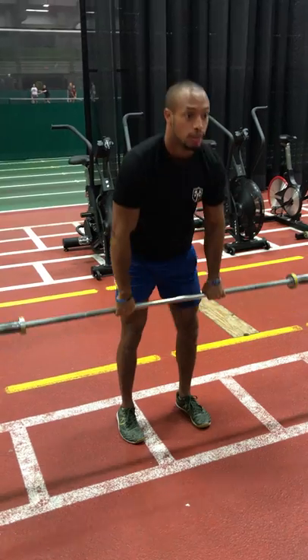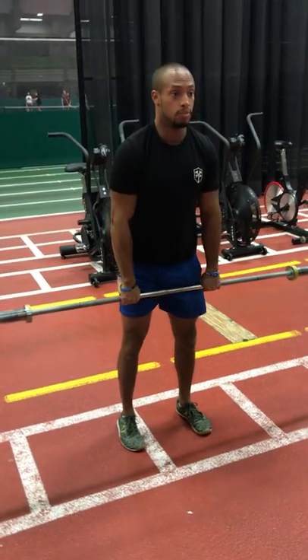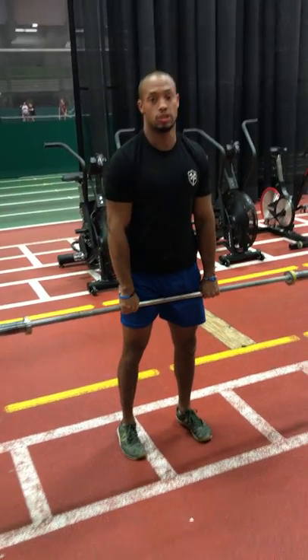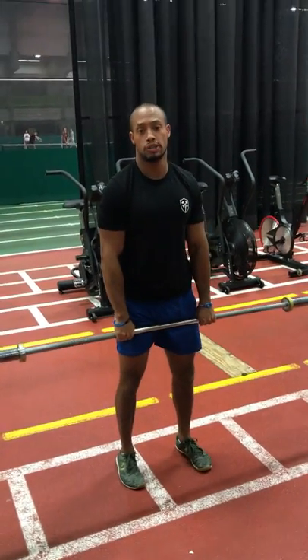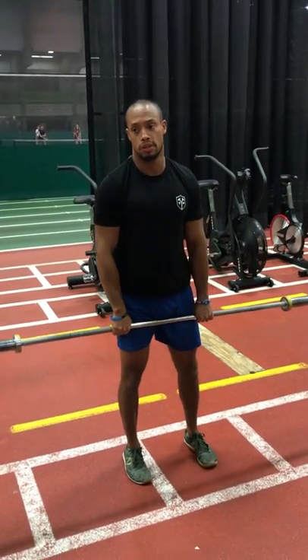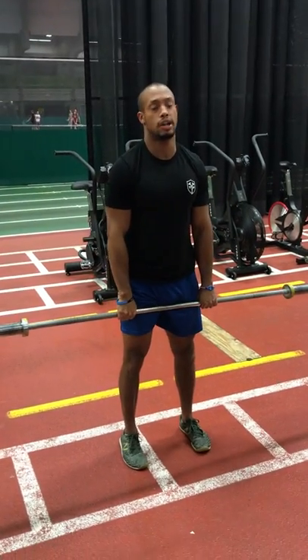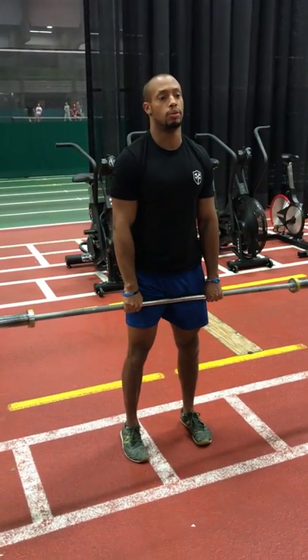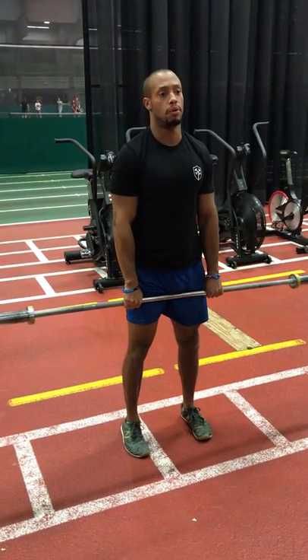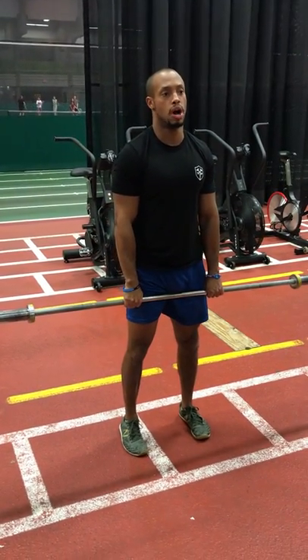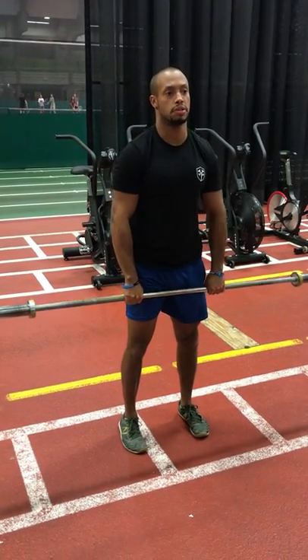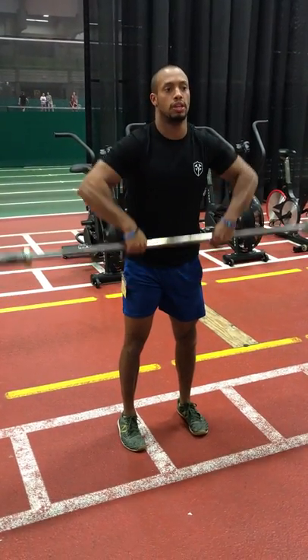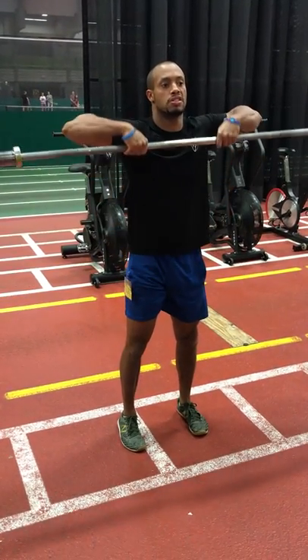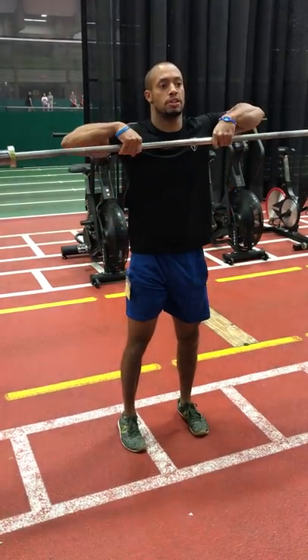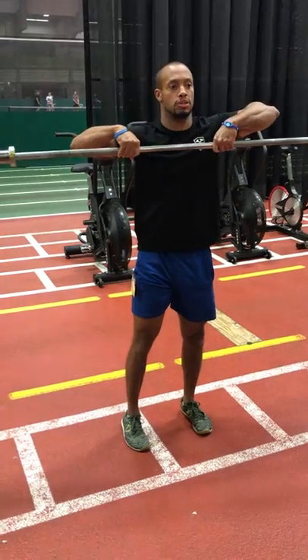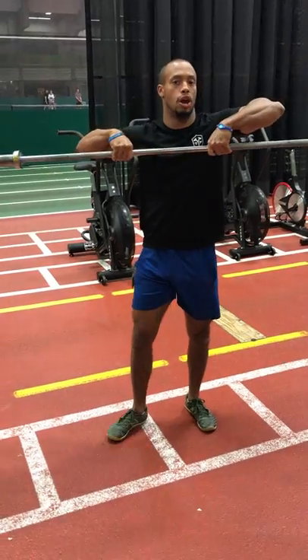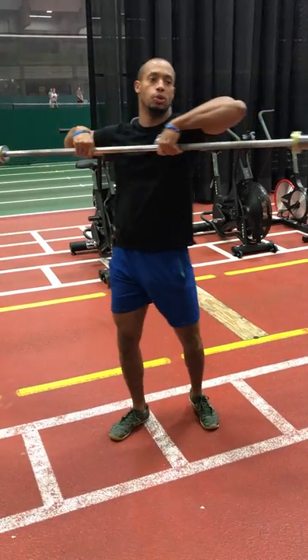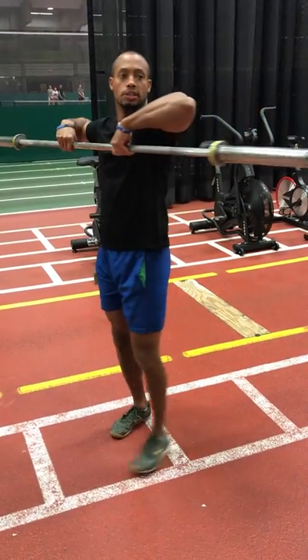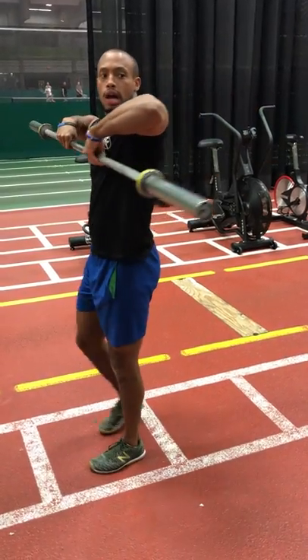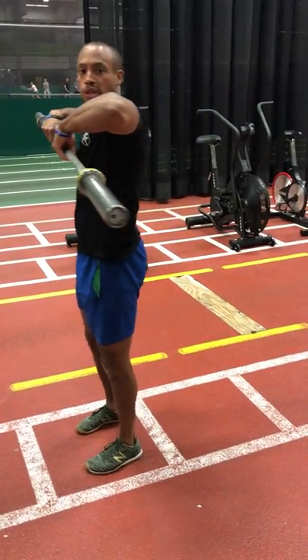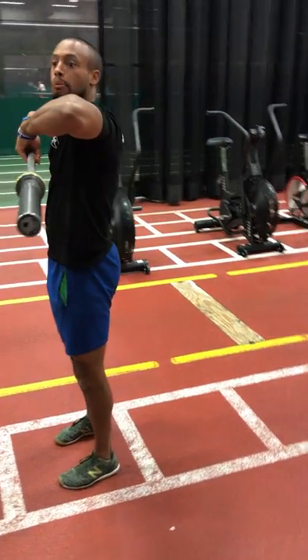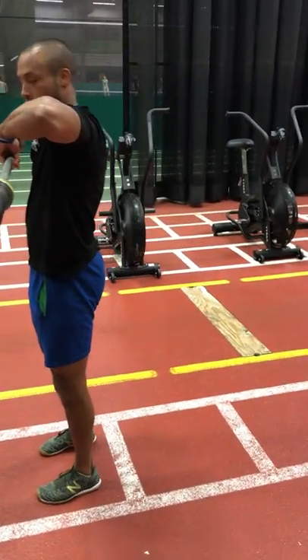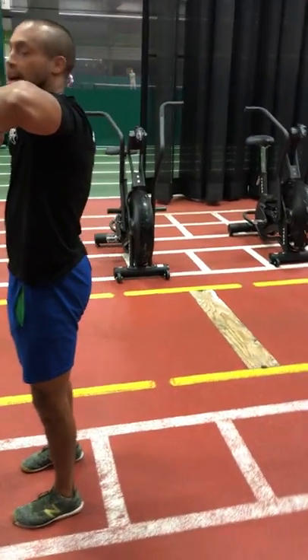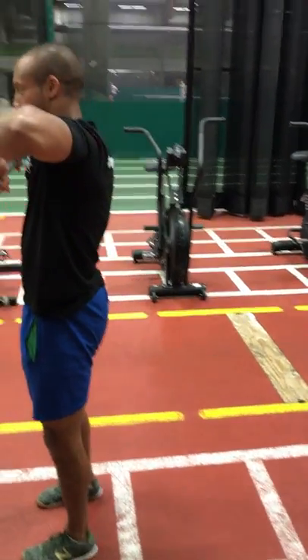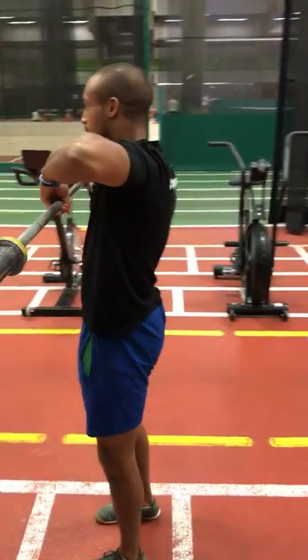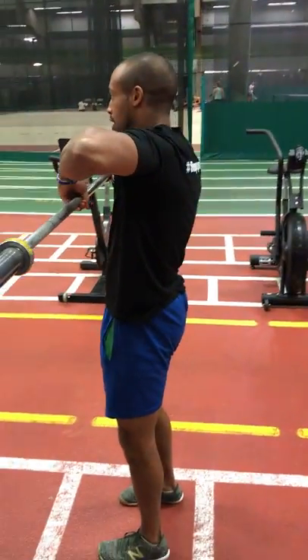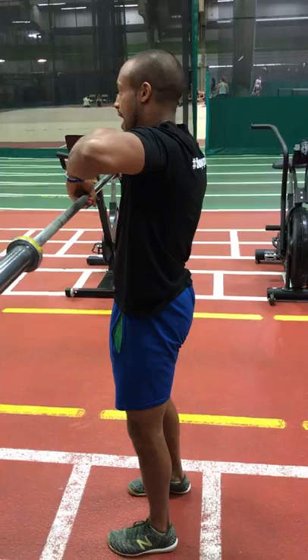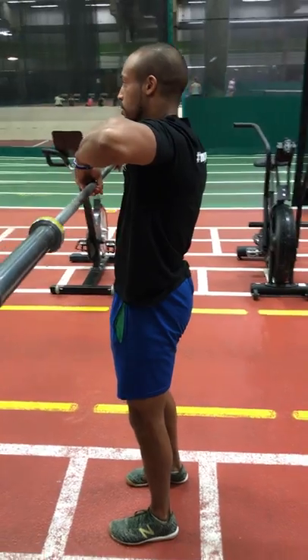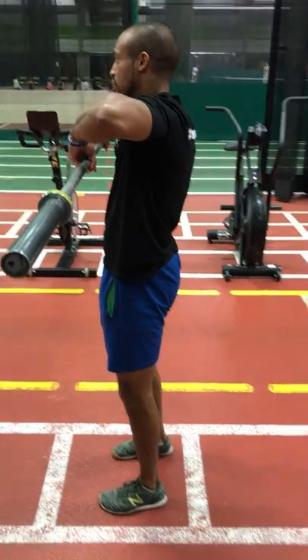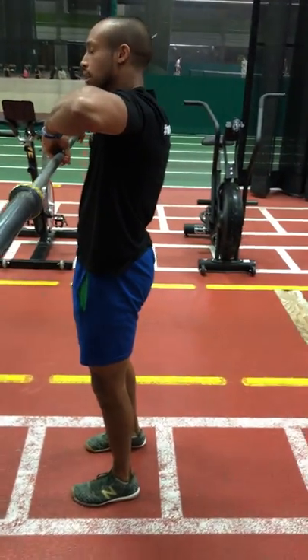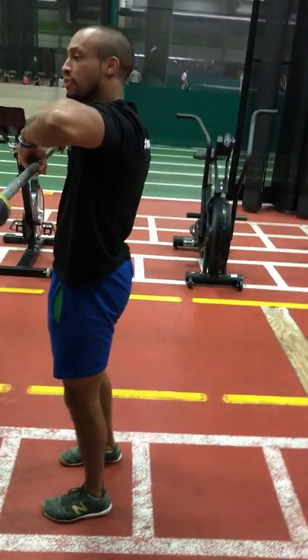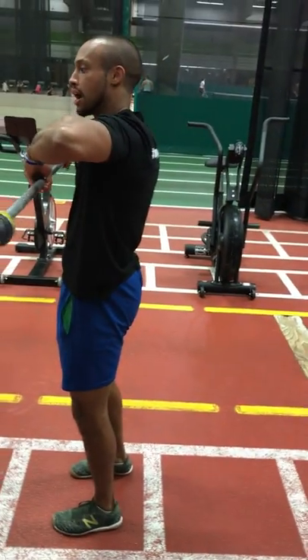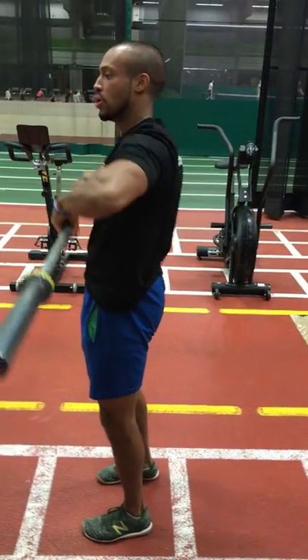In relation to posture and everything we've talked about, what would be wrong with this particular exercise? Look at what's going on in my shoulder blades — they're popping out. I'm impinging them, putting them in that anterior rotation. It's very bad for my neck and my shoulders.